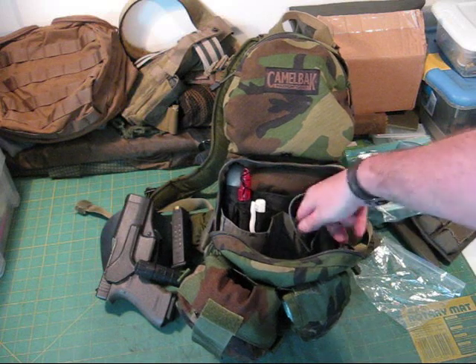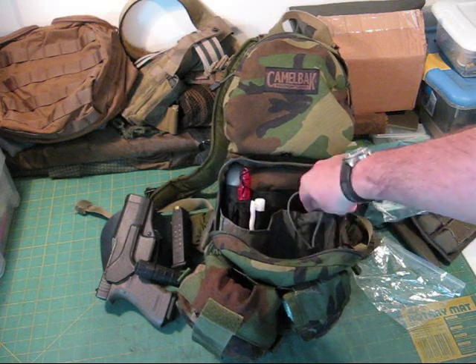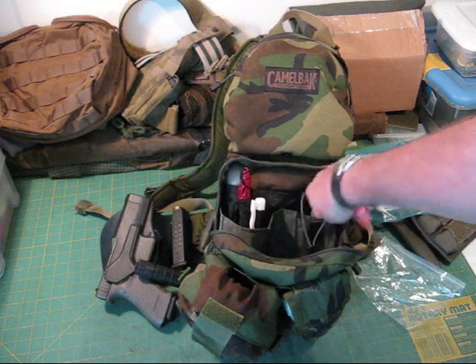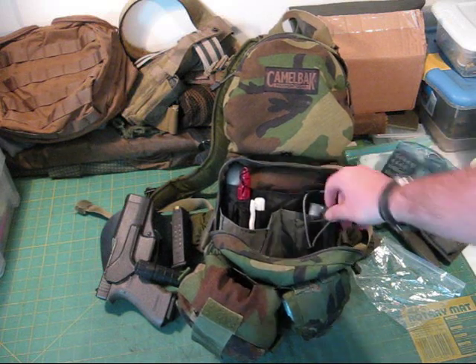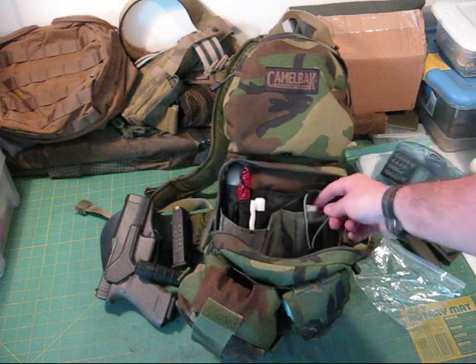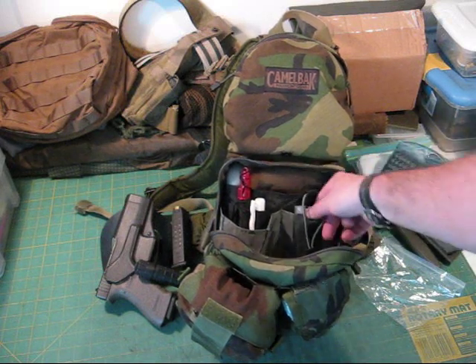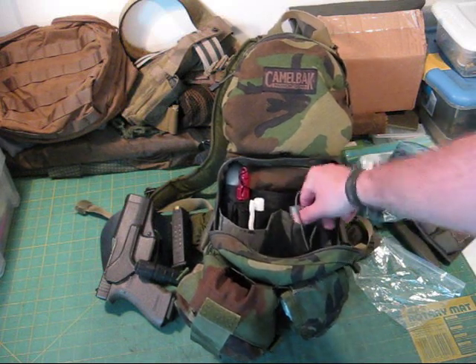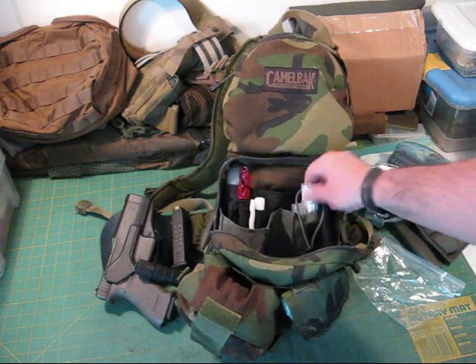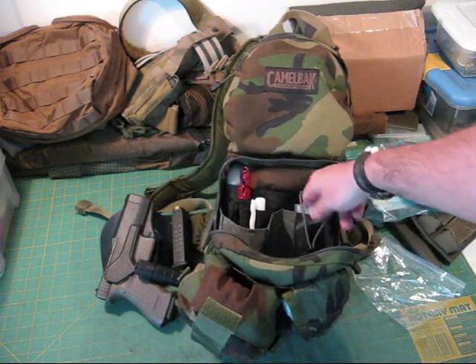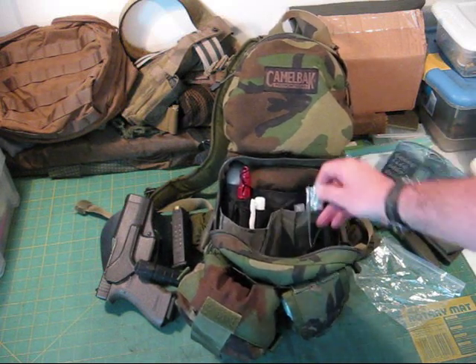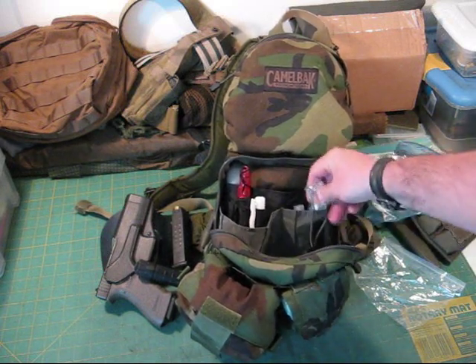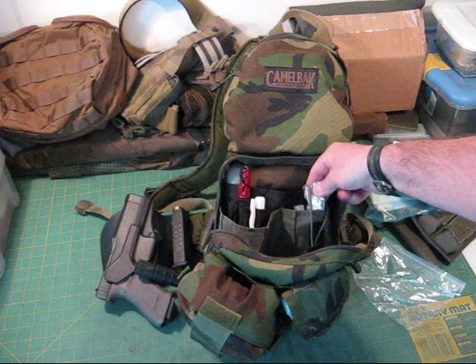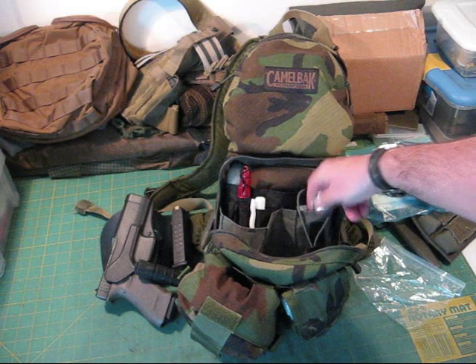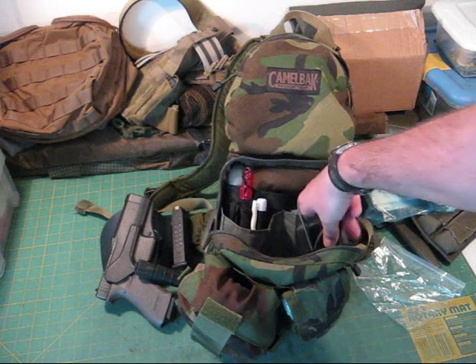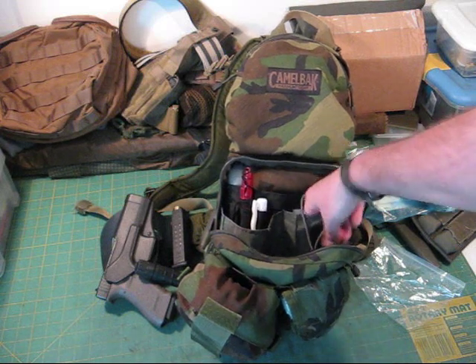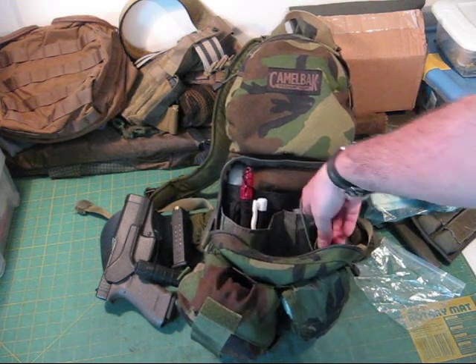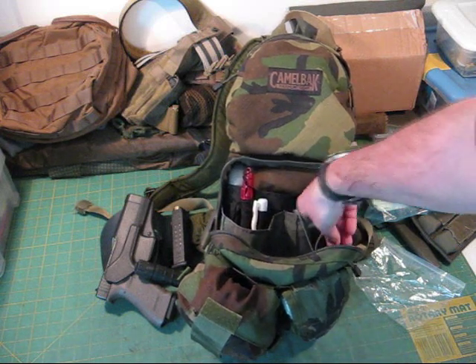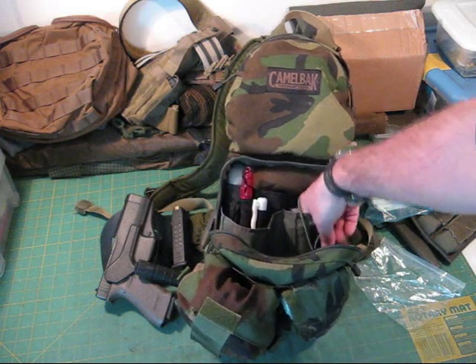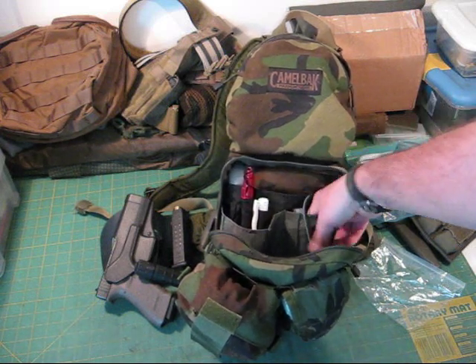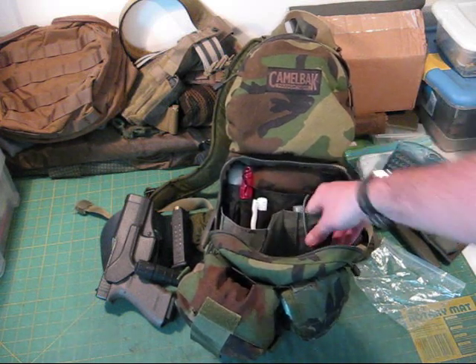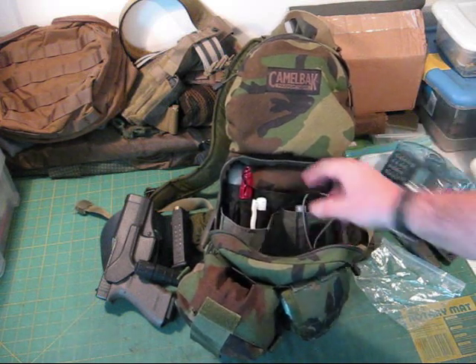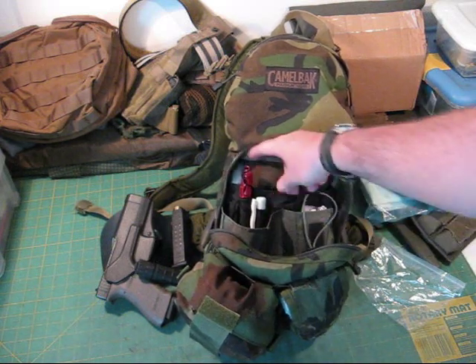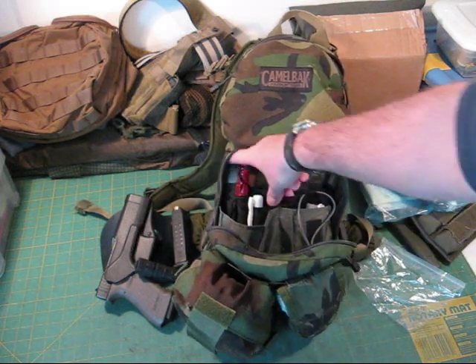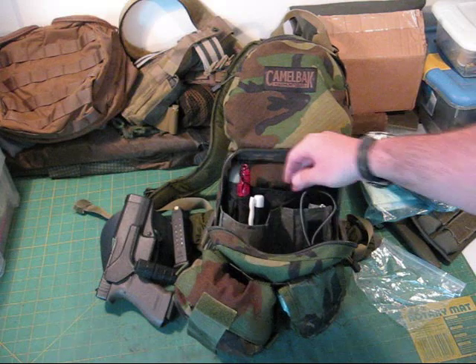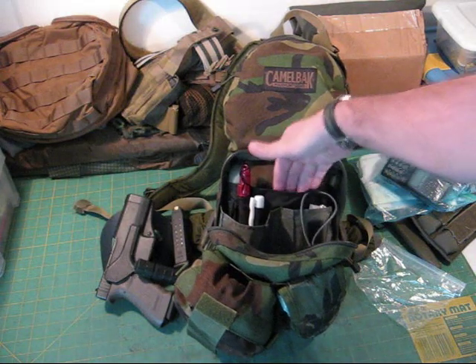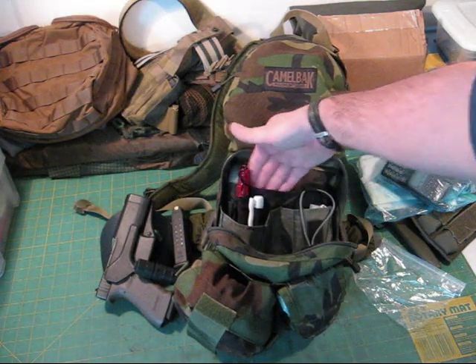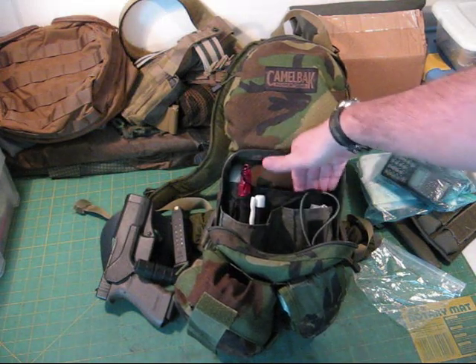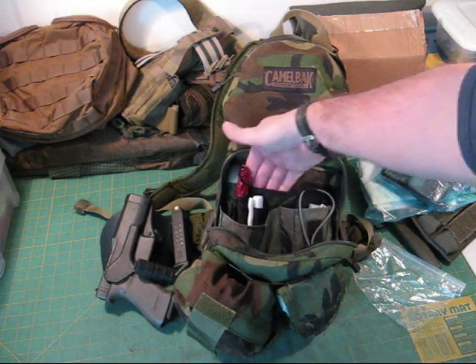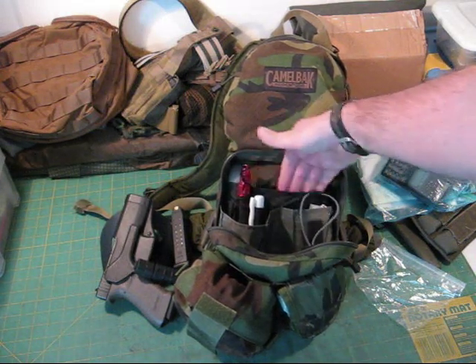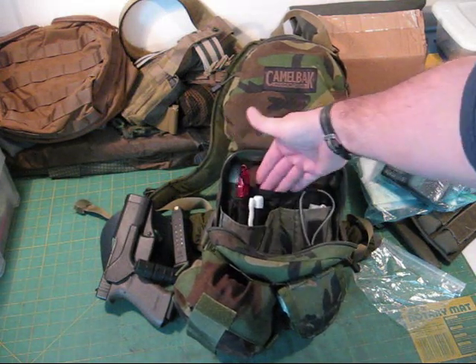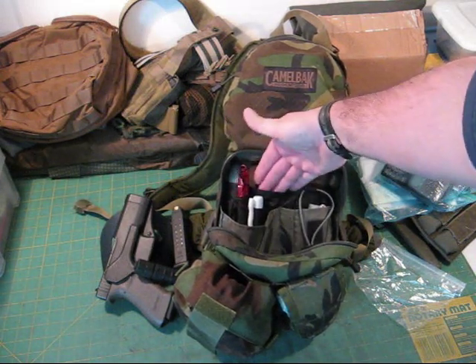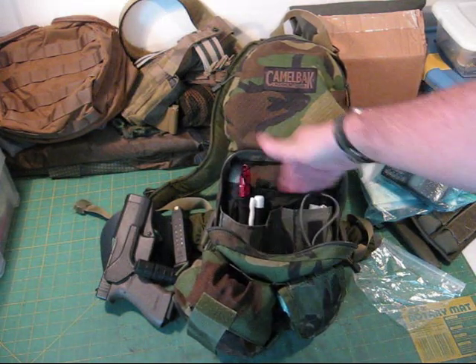Most of this is mini survival kit stuff. There's bug spray, a fire steel down inside, and water purification tablets. In the back here is also another pouch.